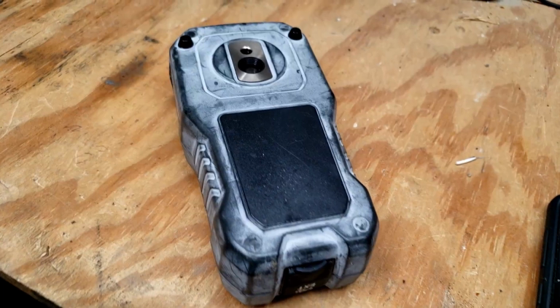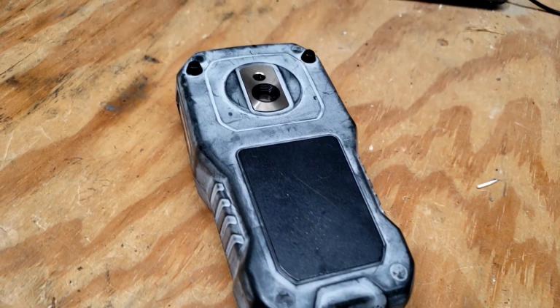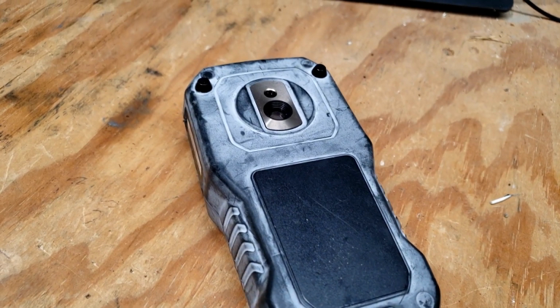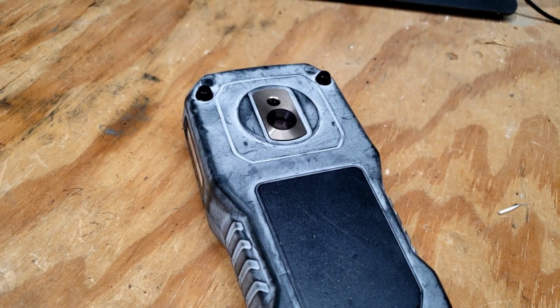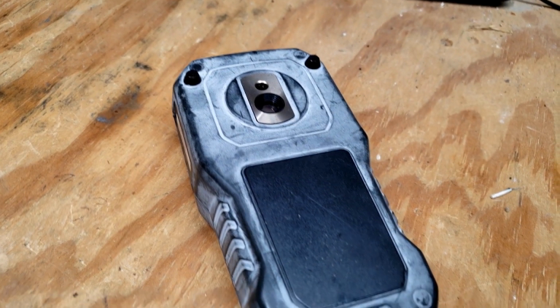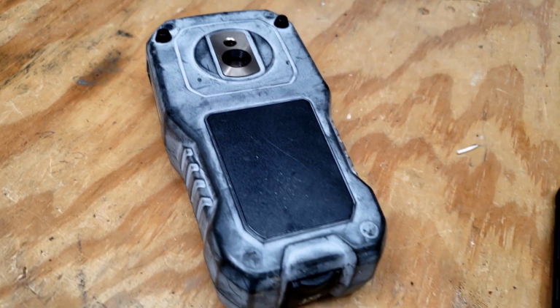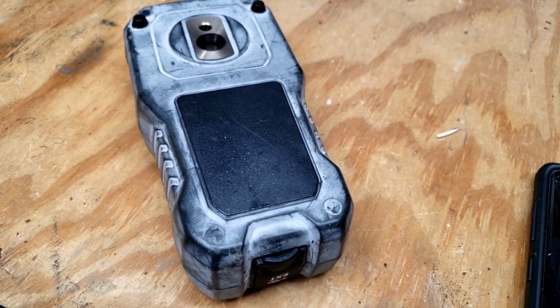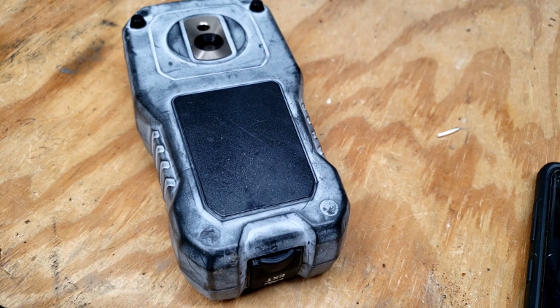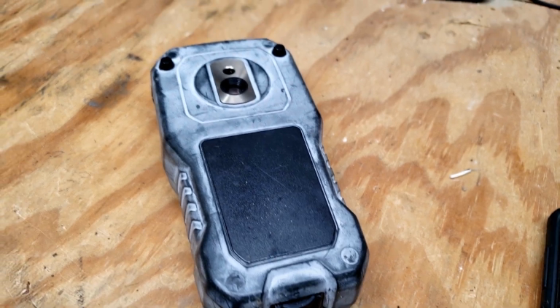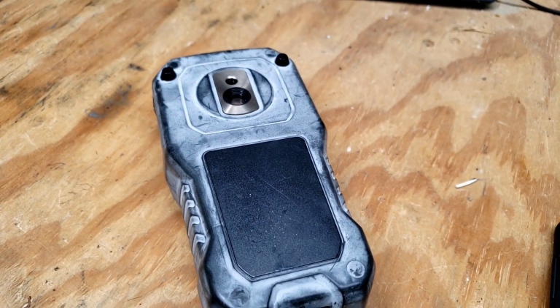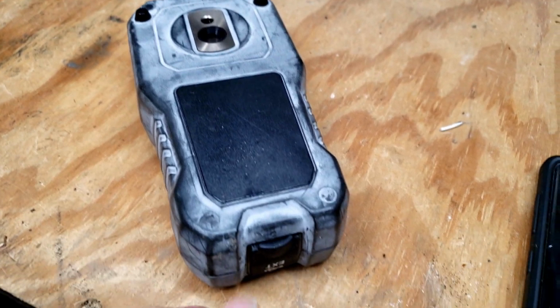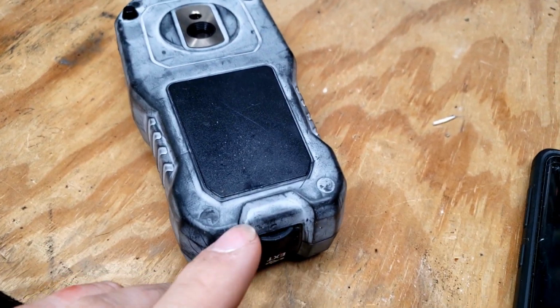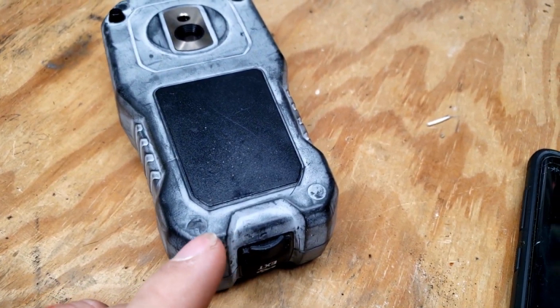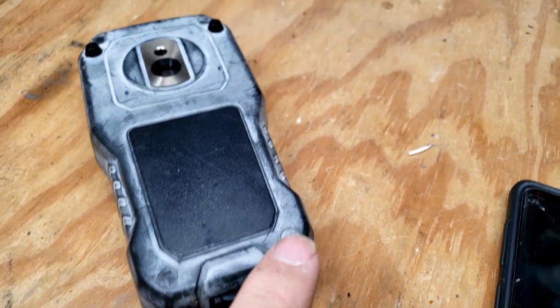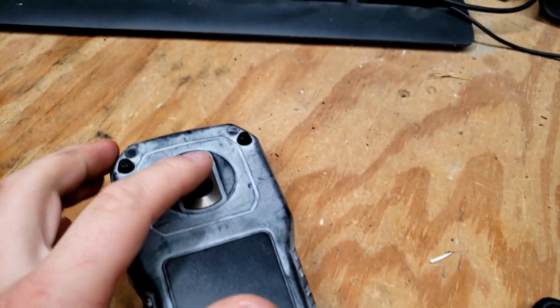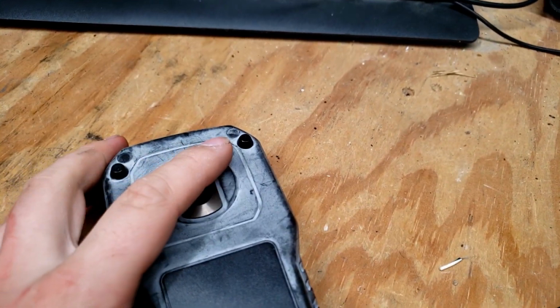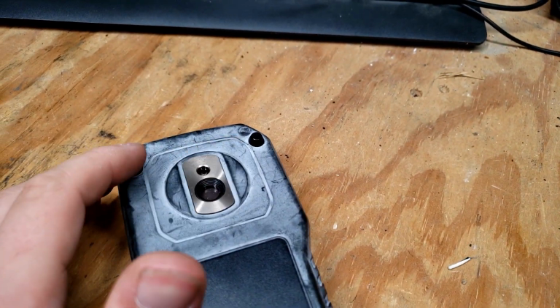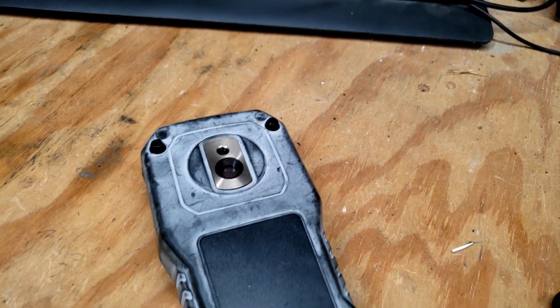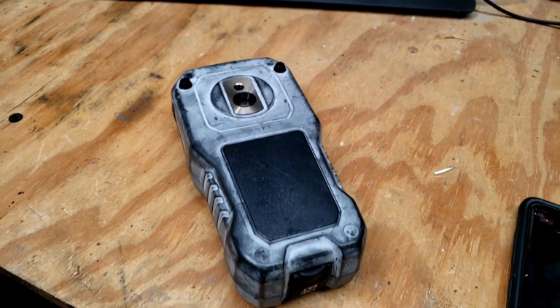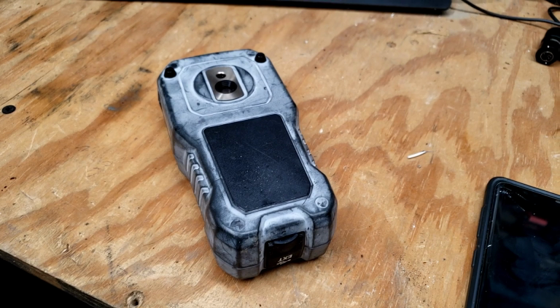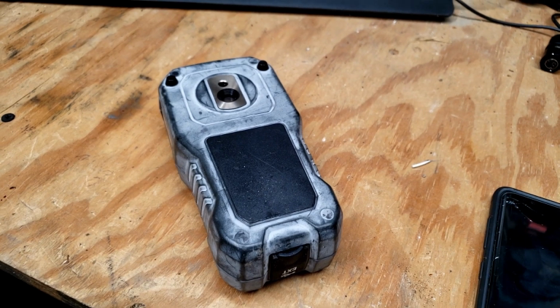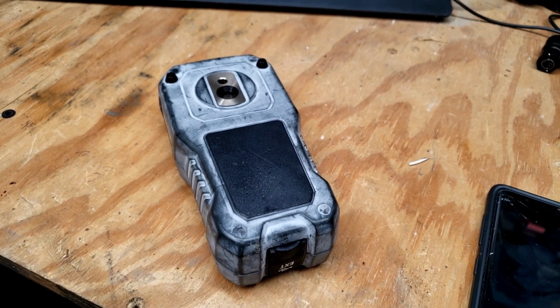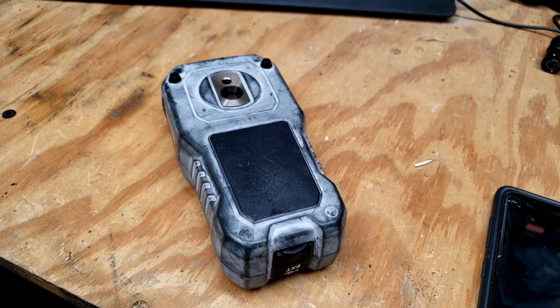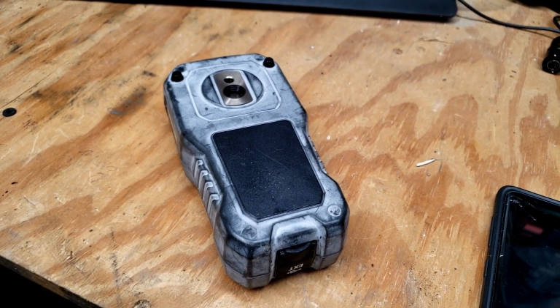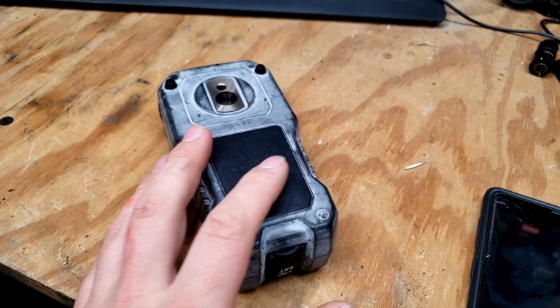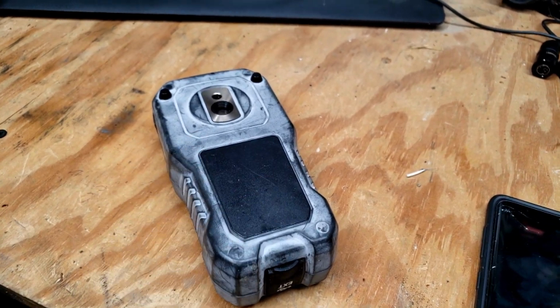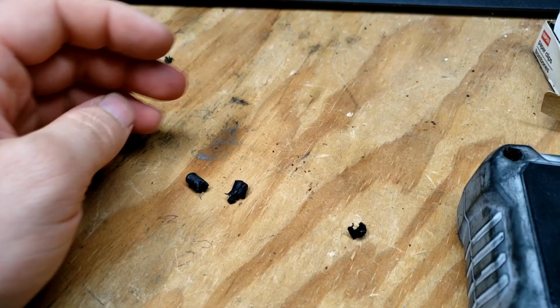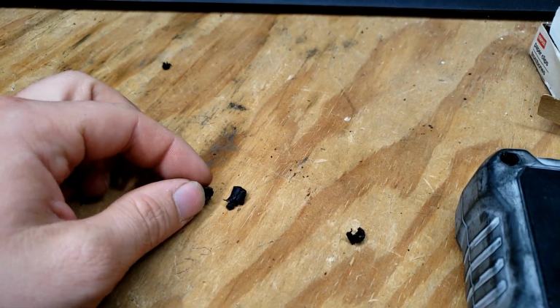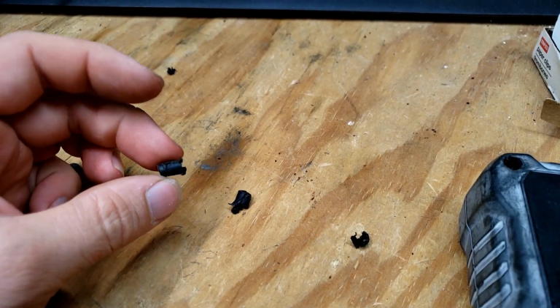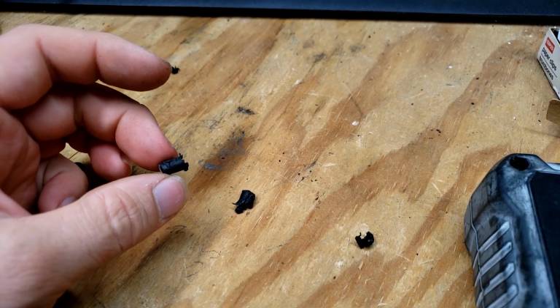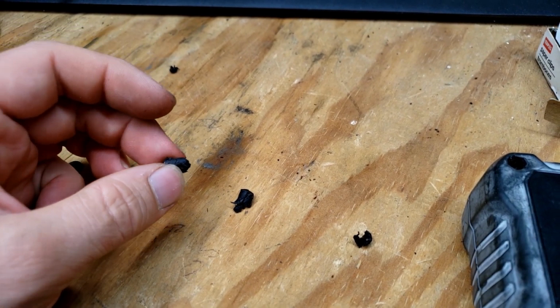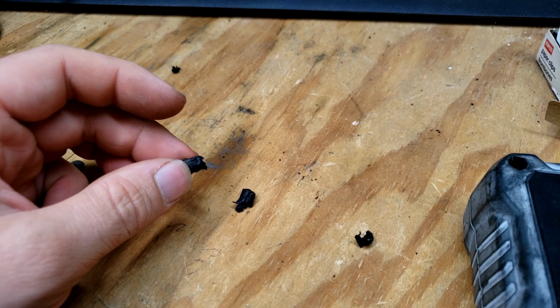To disassemble it, here's where things get a little bit interesting. As you can see, there's no obvious way to disassemble it except for these four little rubber plugs. I believe if we remove all four of those, there should be a screw under each, according to a YouTube video I saw of a previous model of this. I managed to get one of the plugs out, though it did not survive.